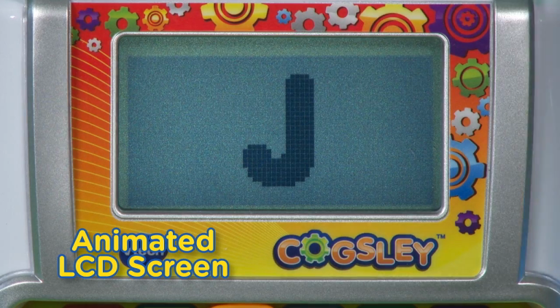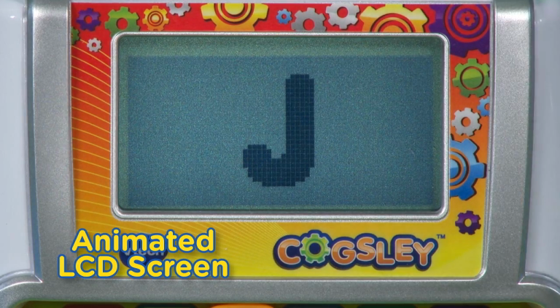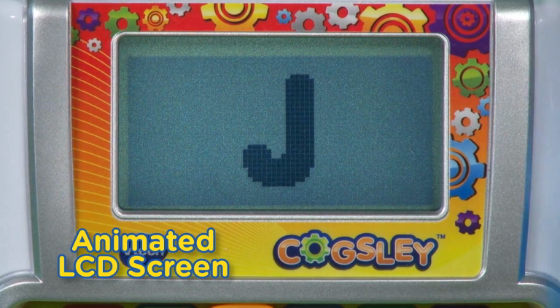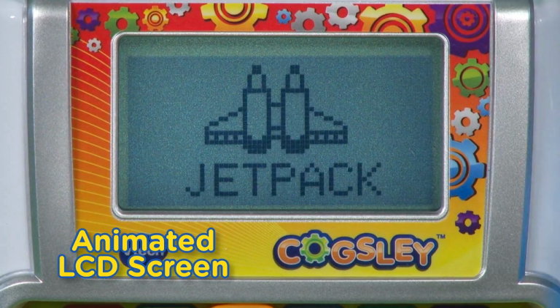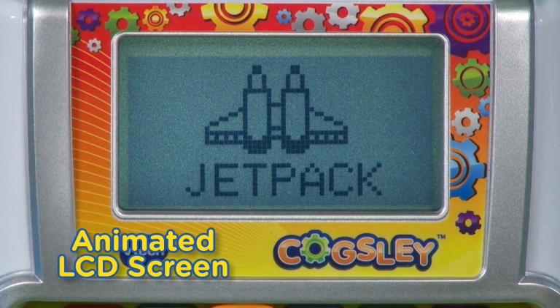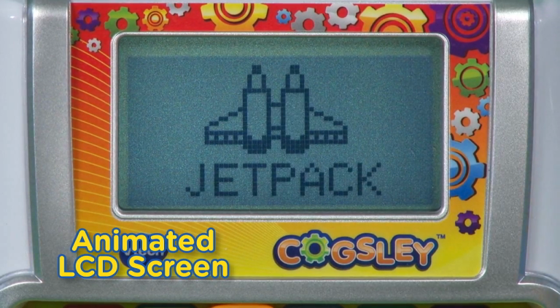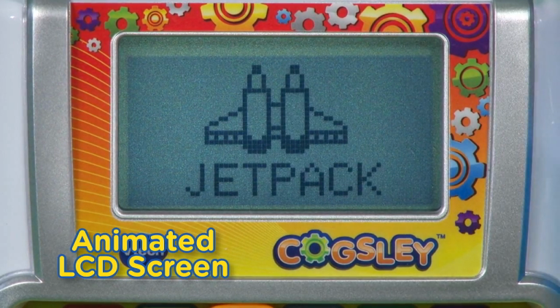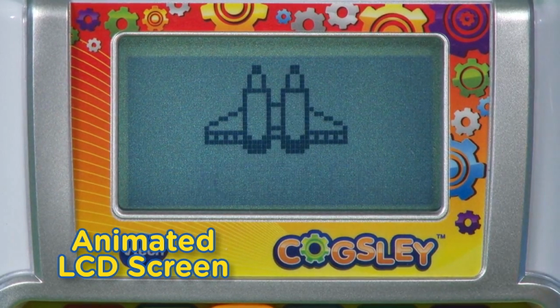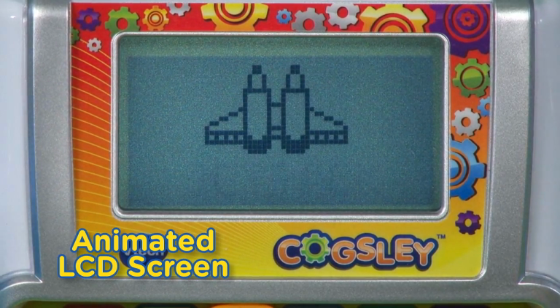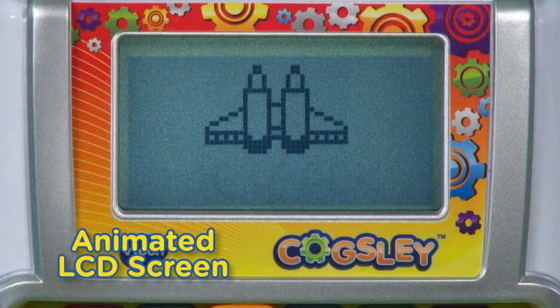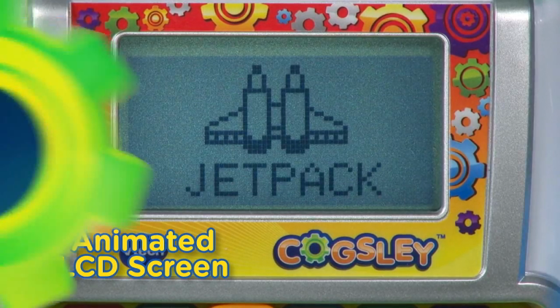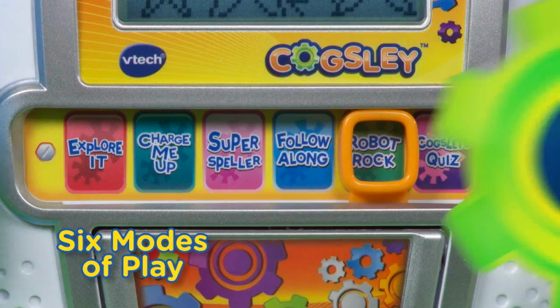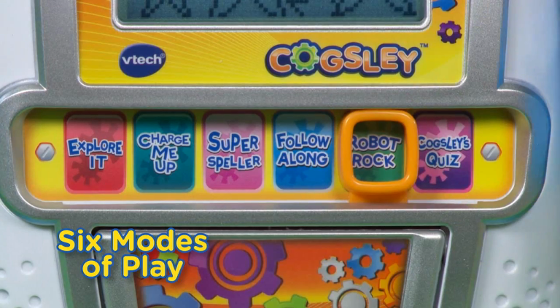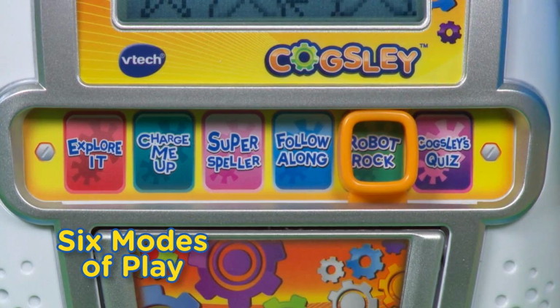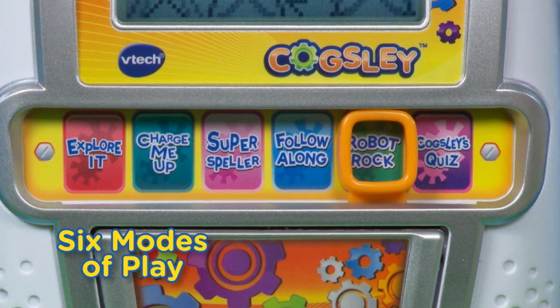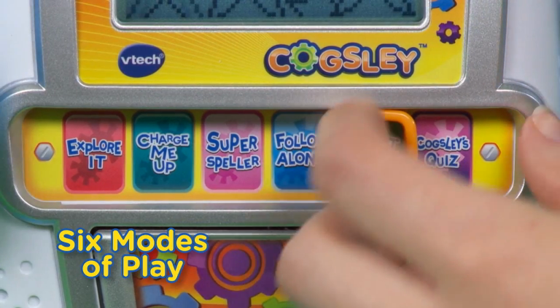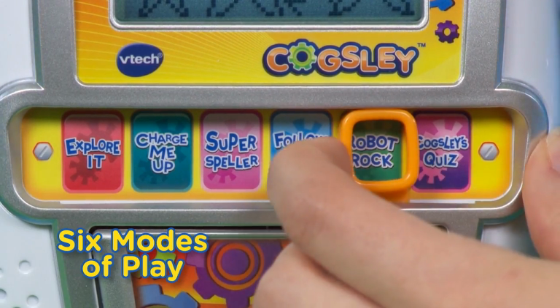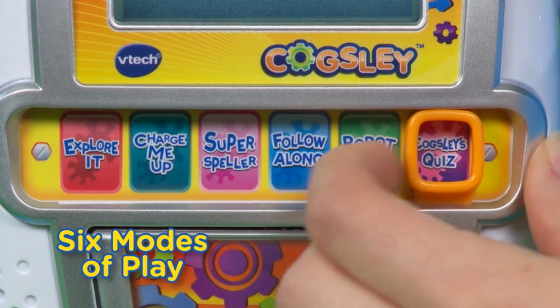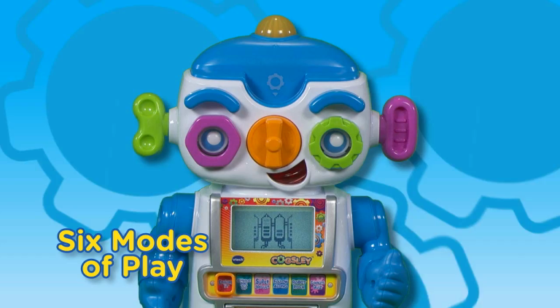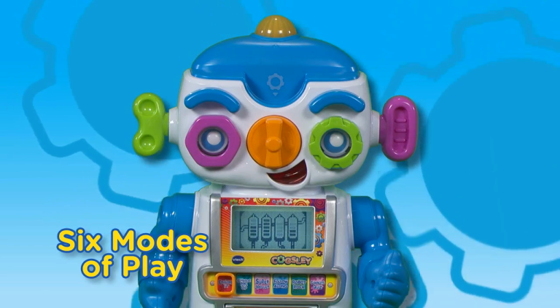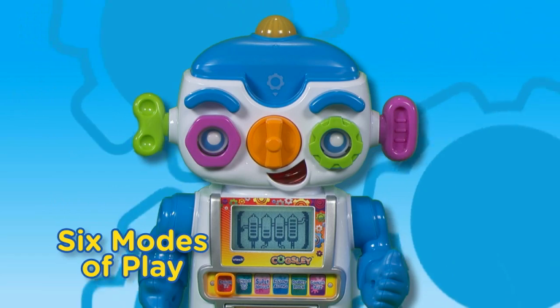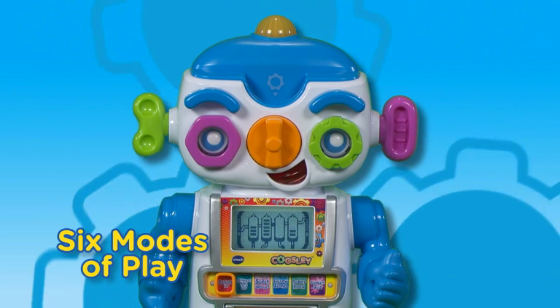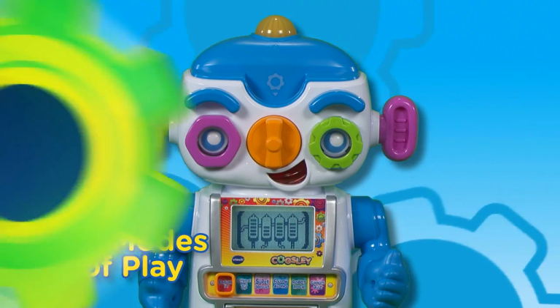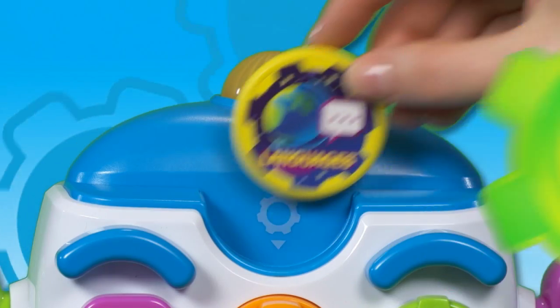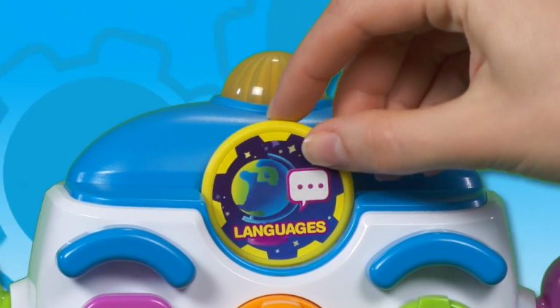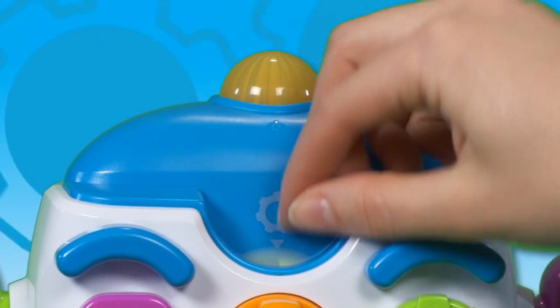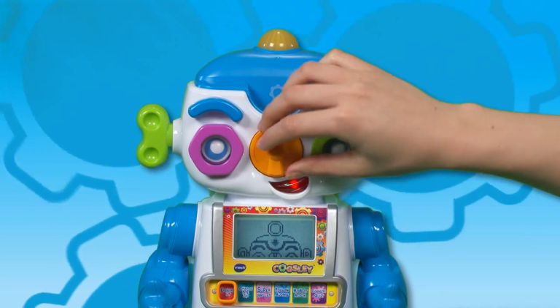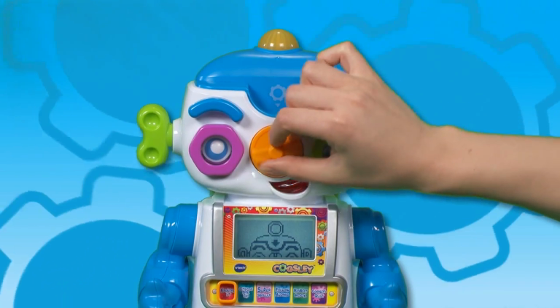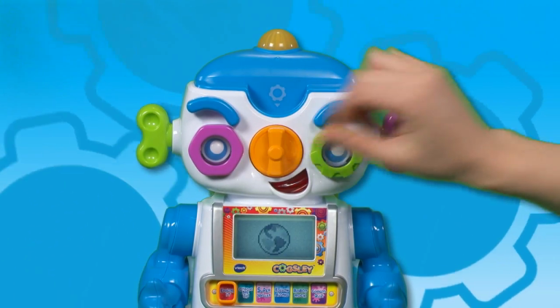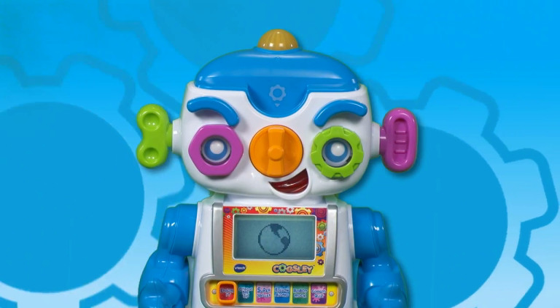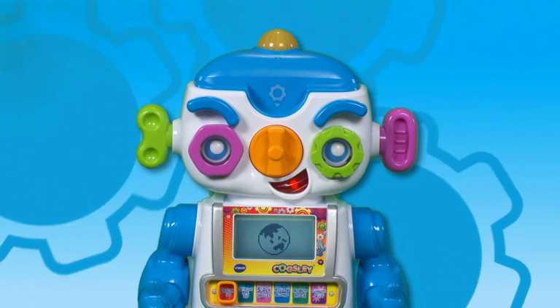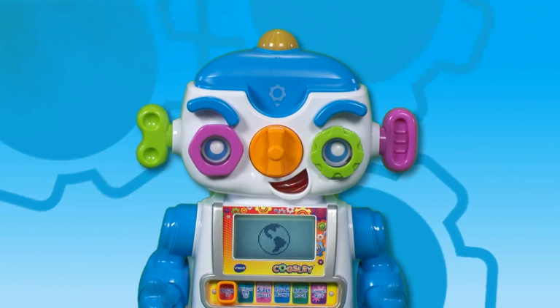J is for jetpack. The jetpack flies up in the sky. I'm programmed to help you learn. Hola means hello in Spanish.